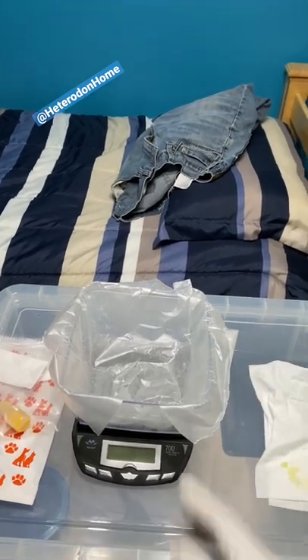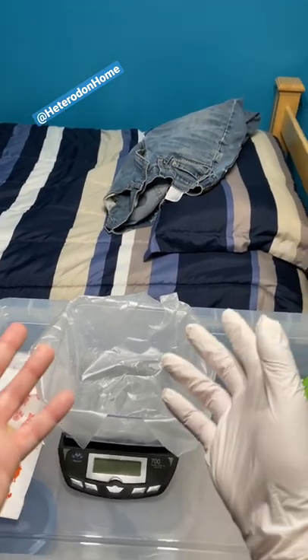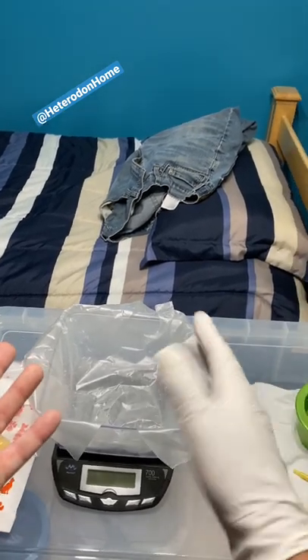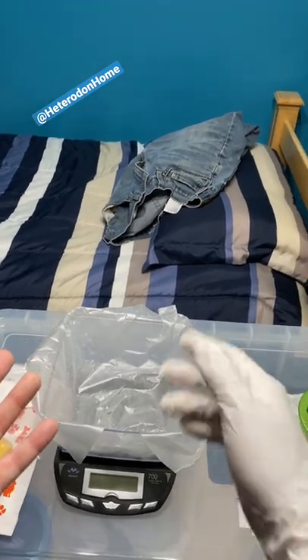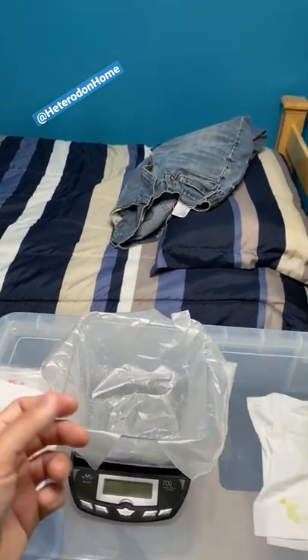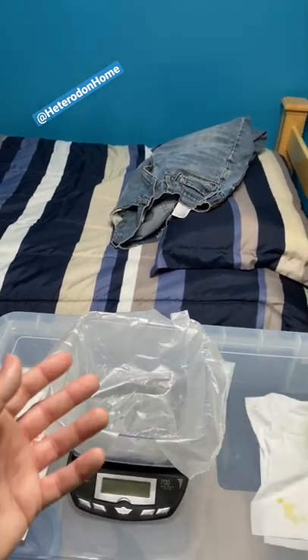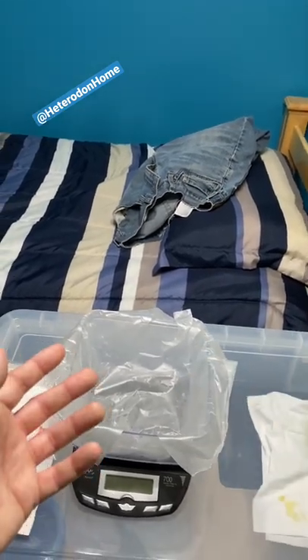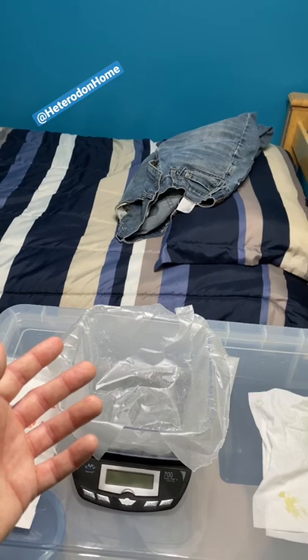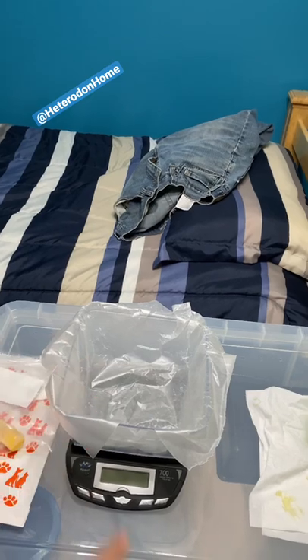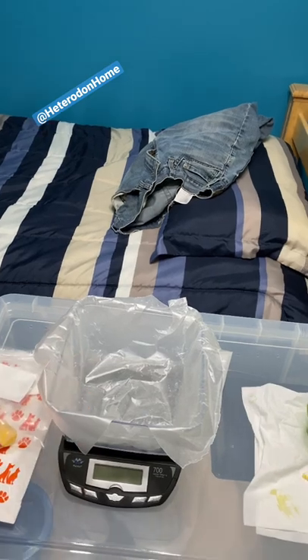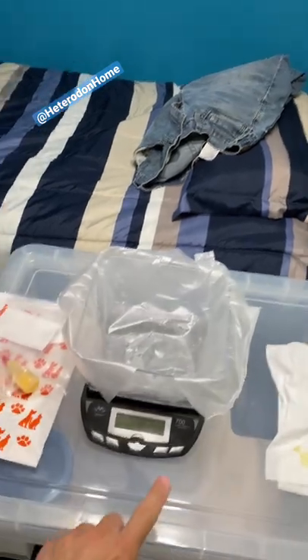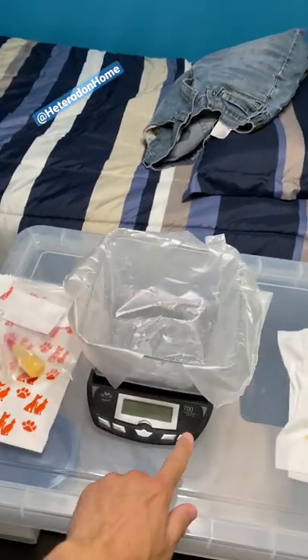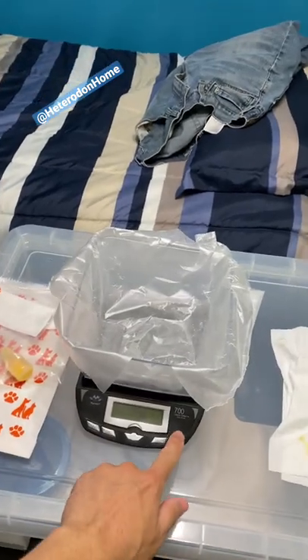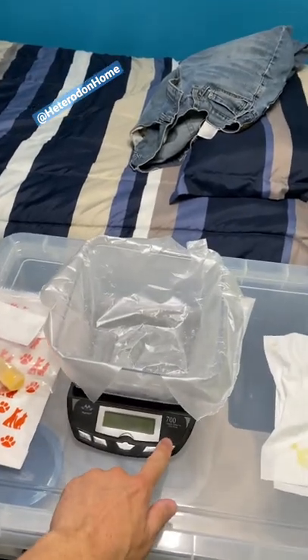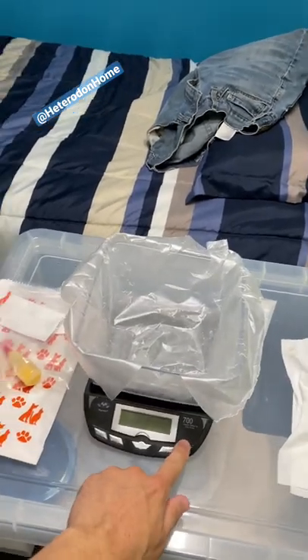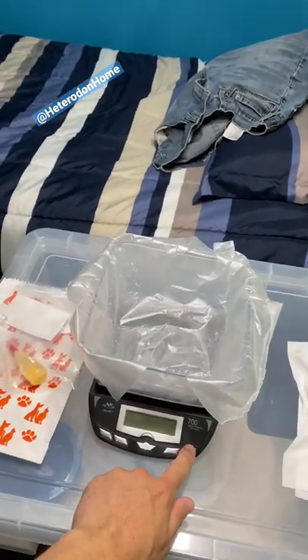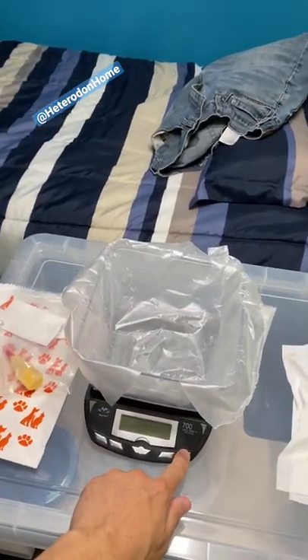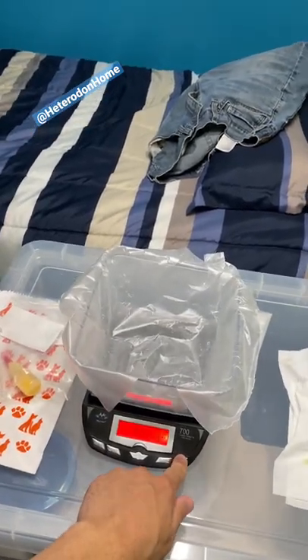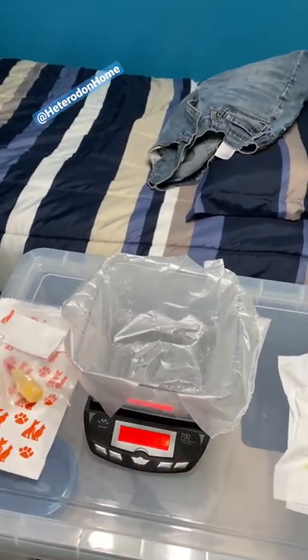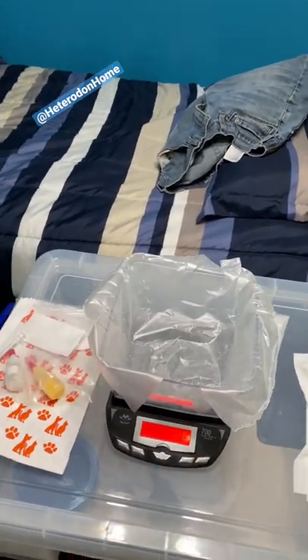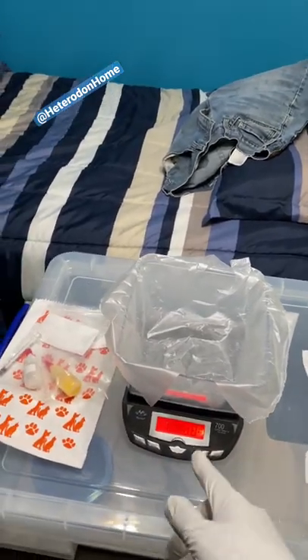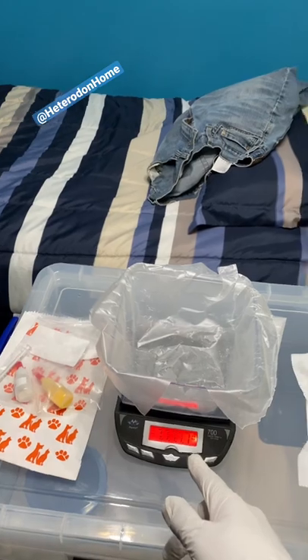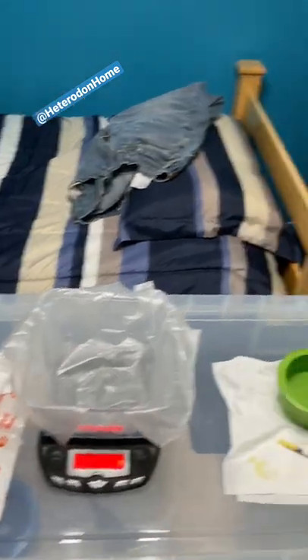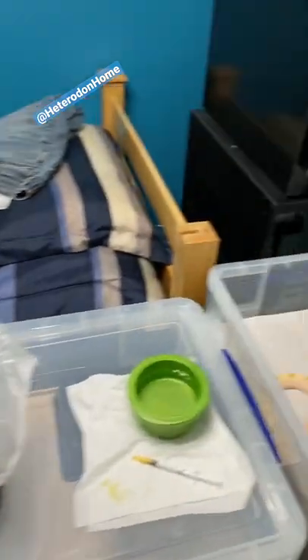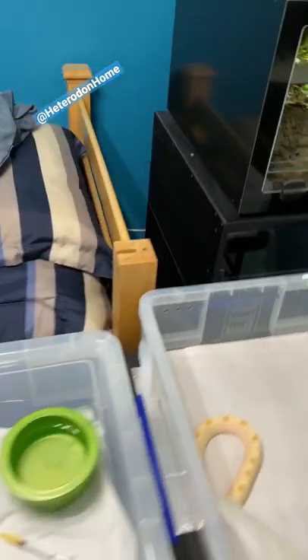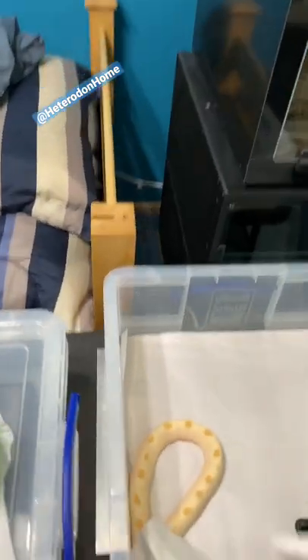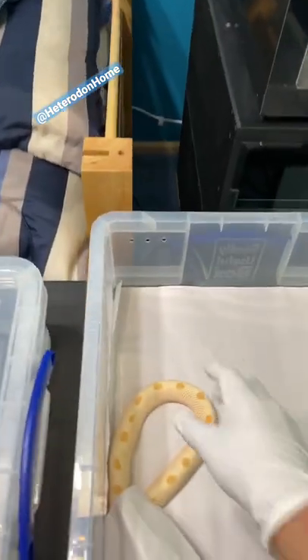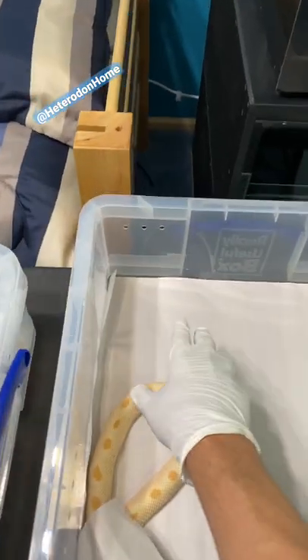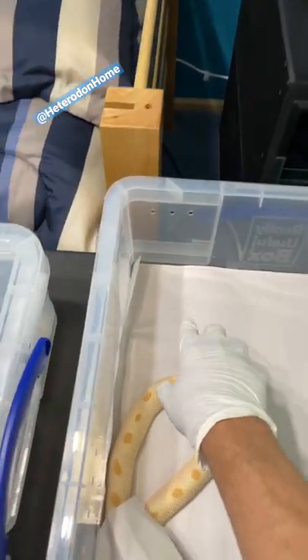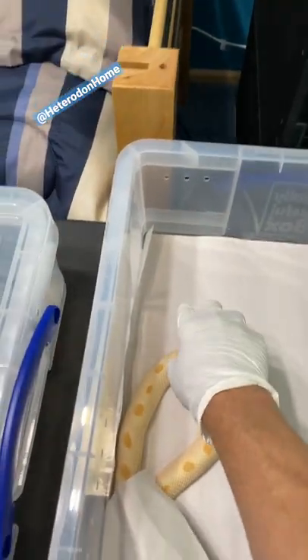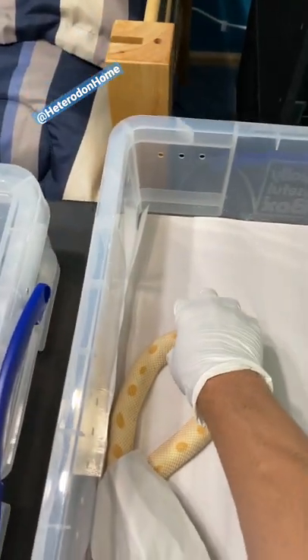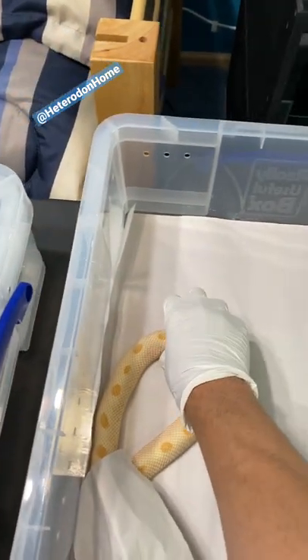You're going to wear a glove on one hand, have the other hand free, and turn the scale on with the ungloved hand. It will tare out by itself. Grab the snake with the gloved hand.